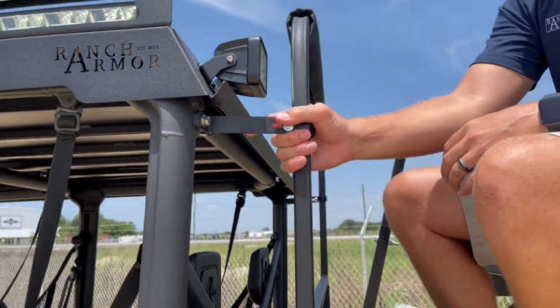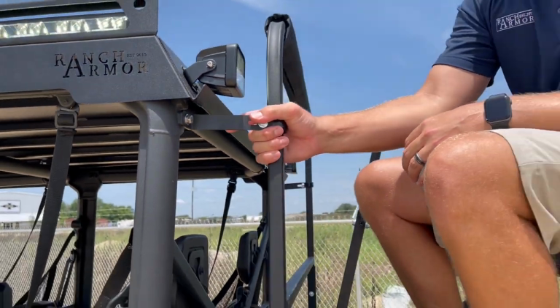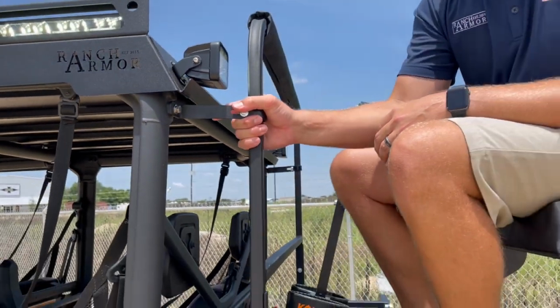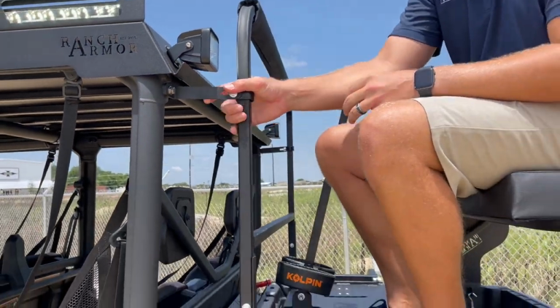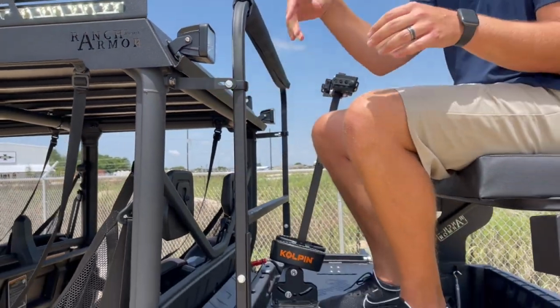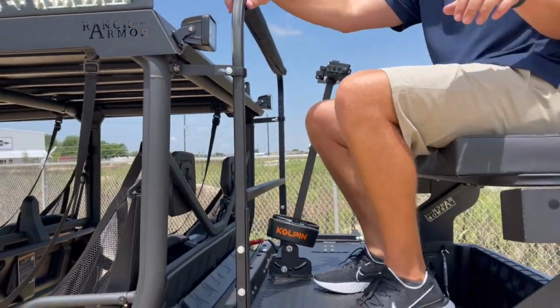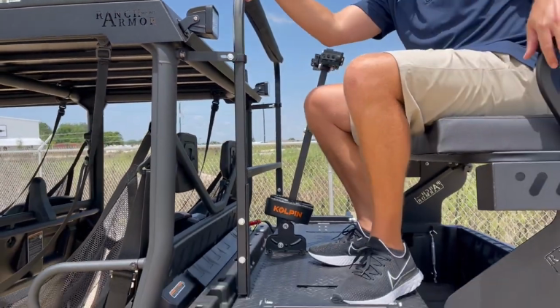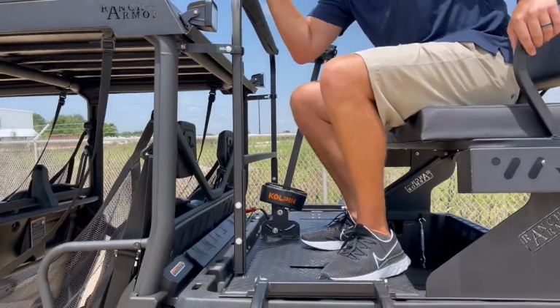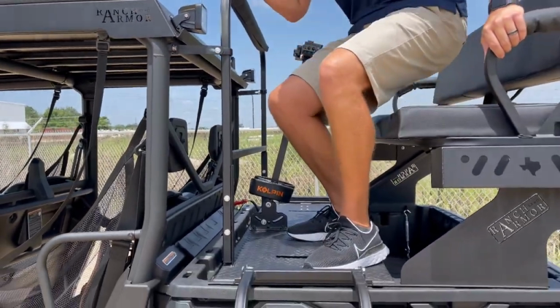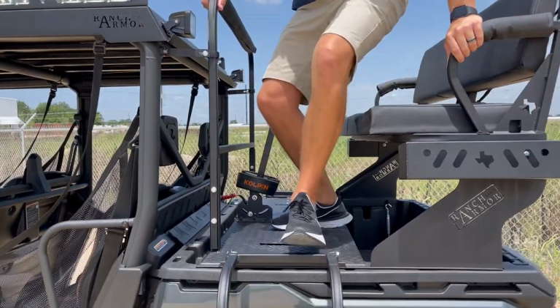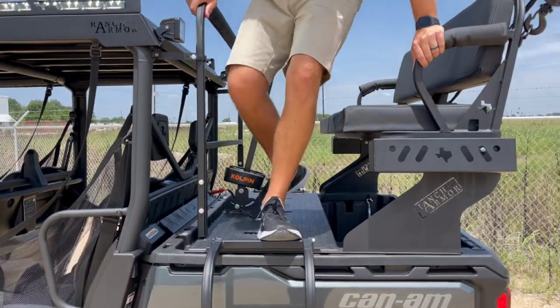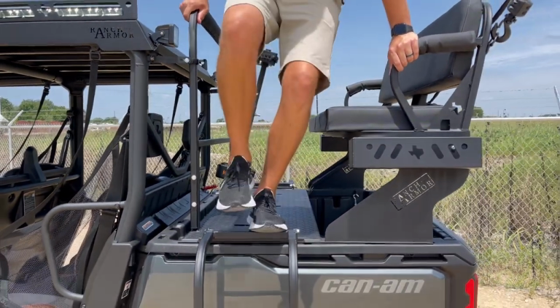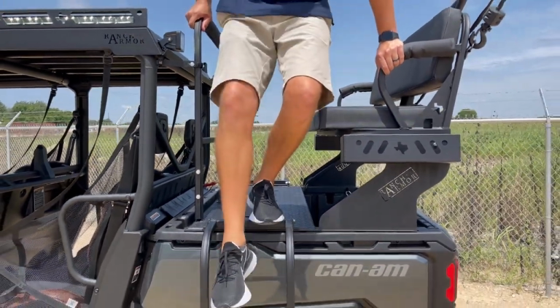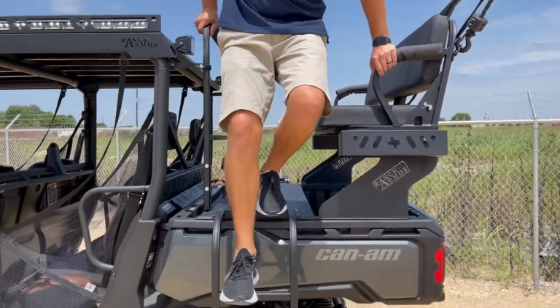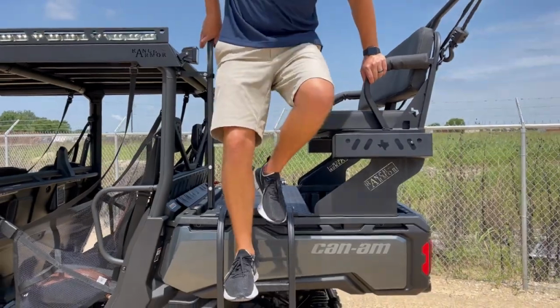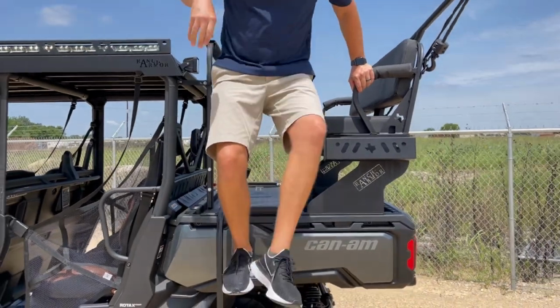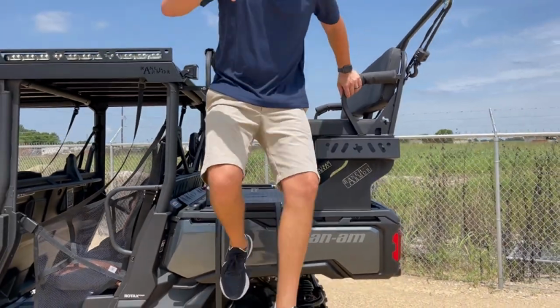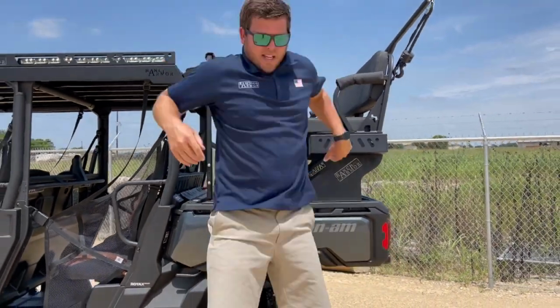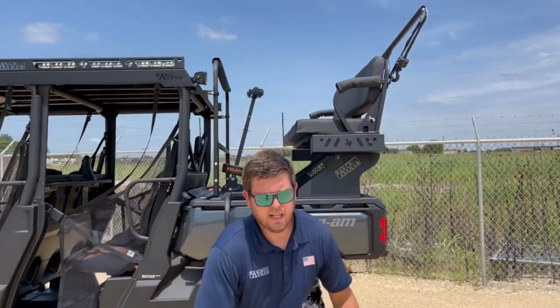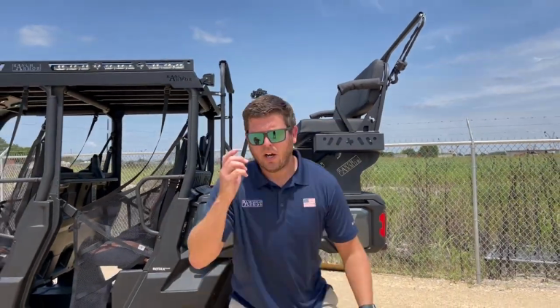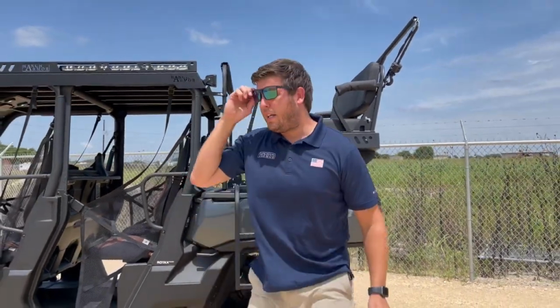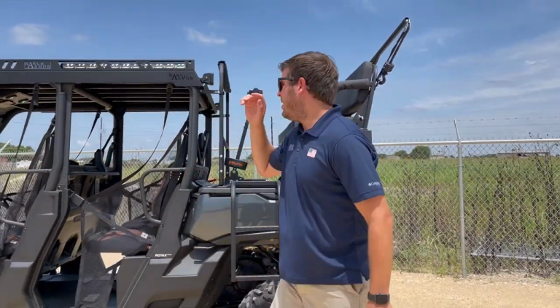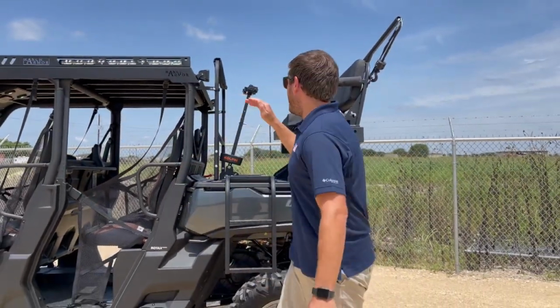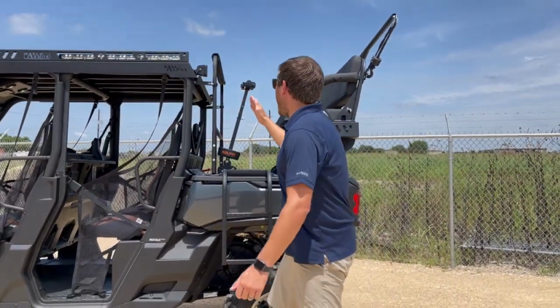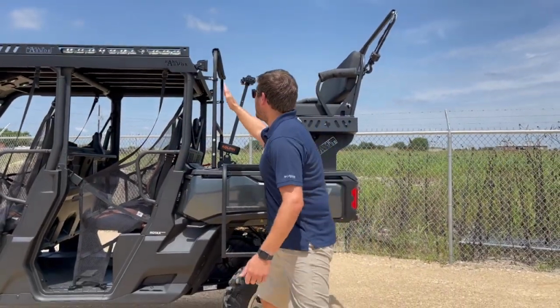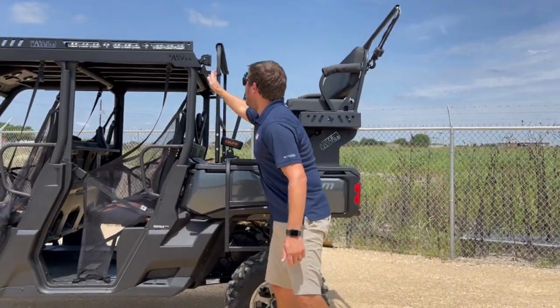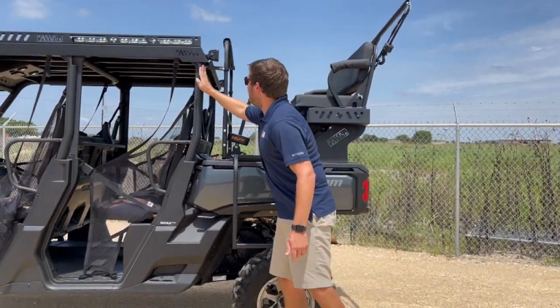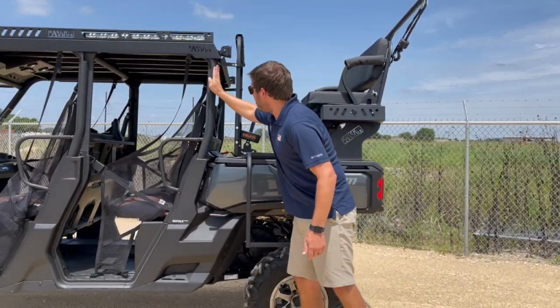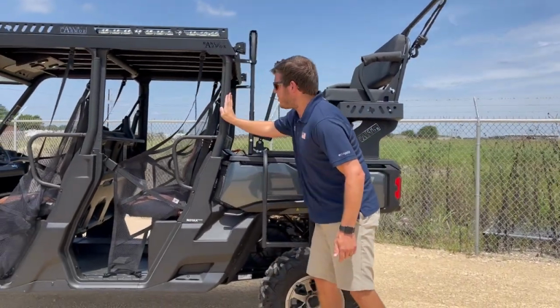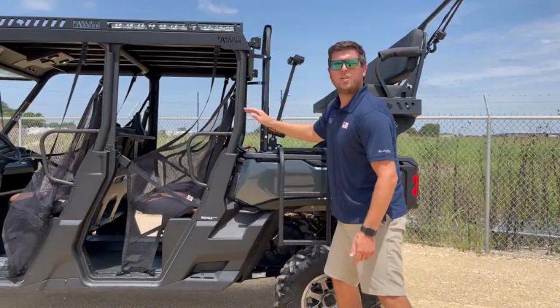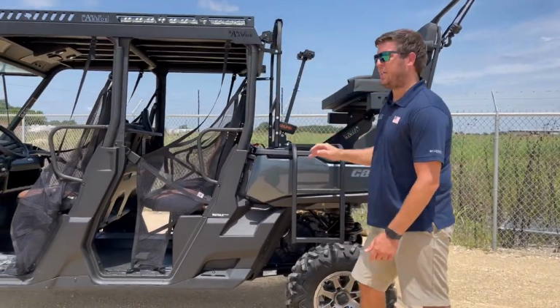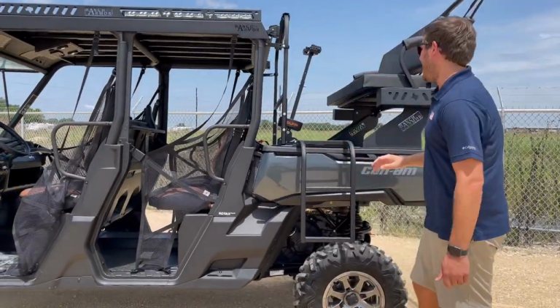We want to make sure we are able to help prevent the bed from dumping. This locks into your vehicle chassis here on both sides and relies on the chassis of the unit holding it down.